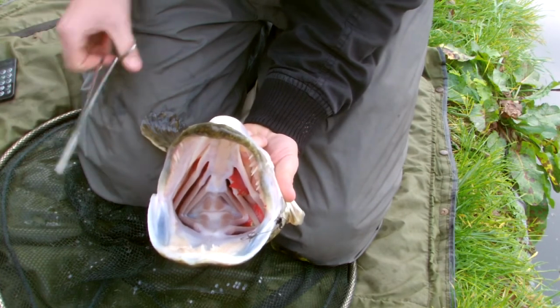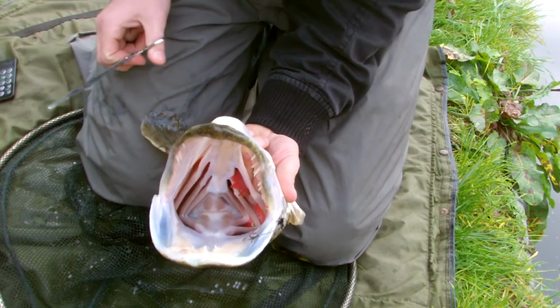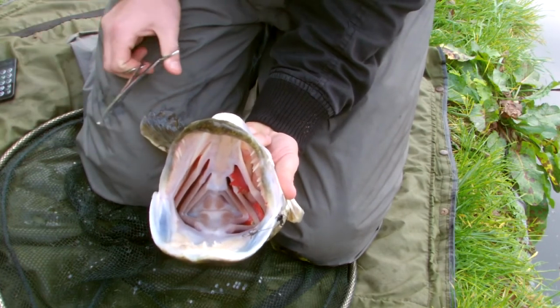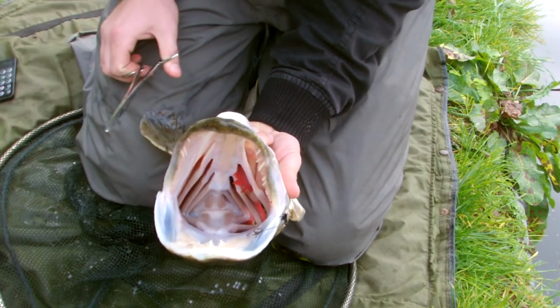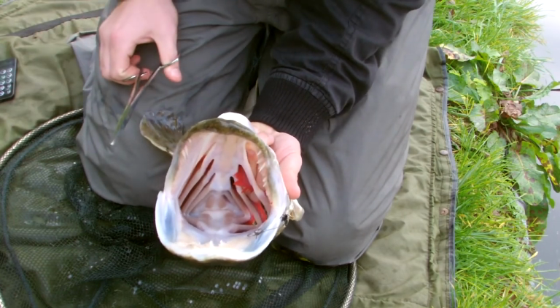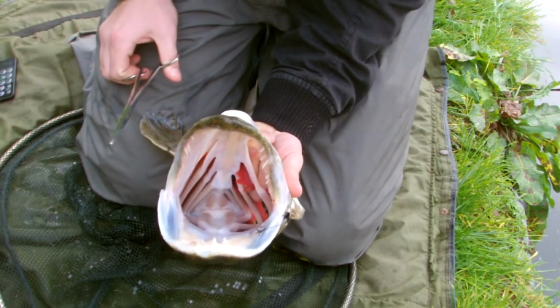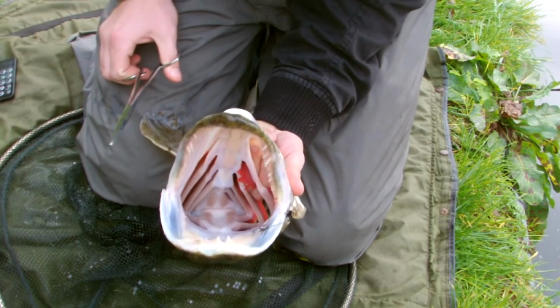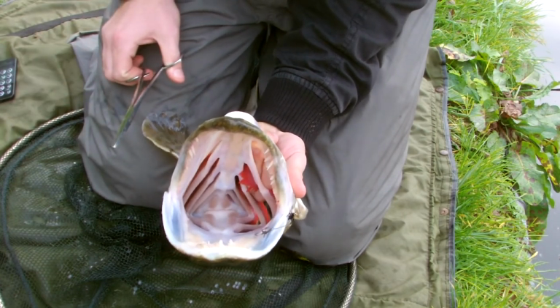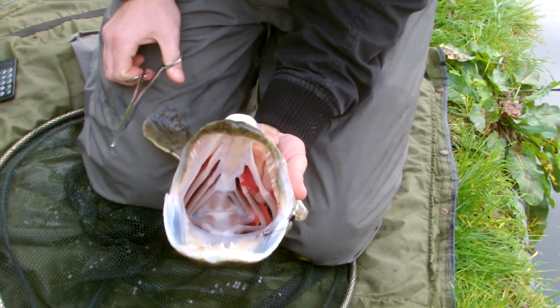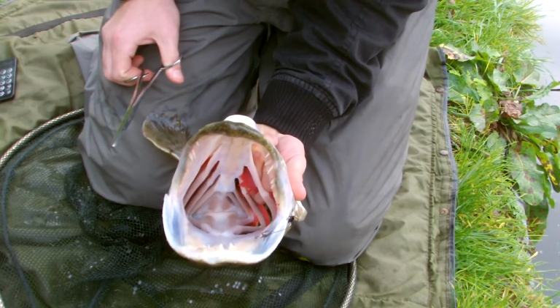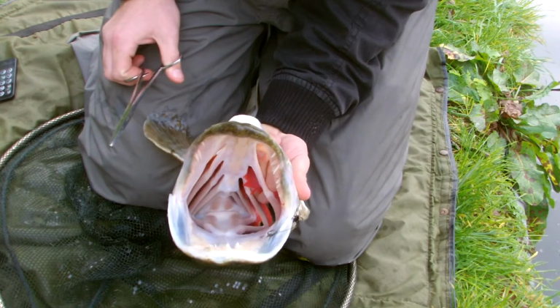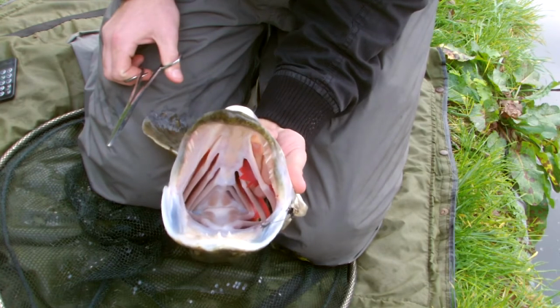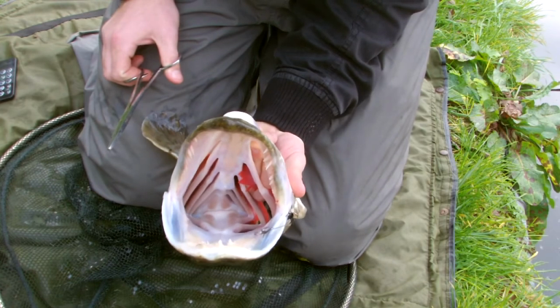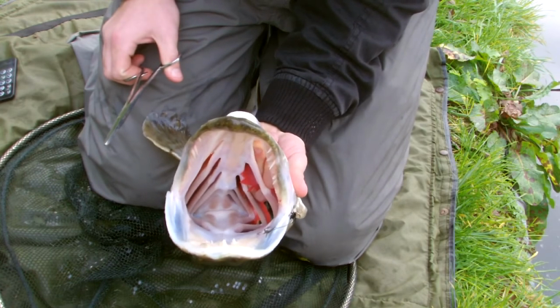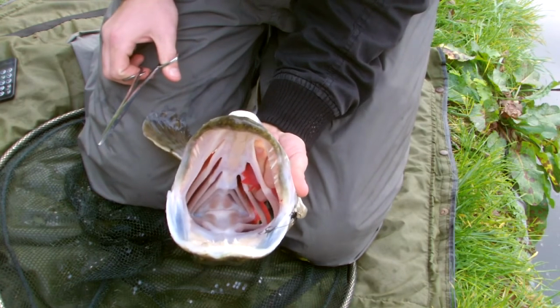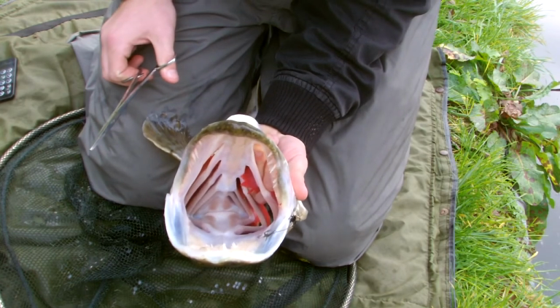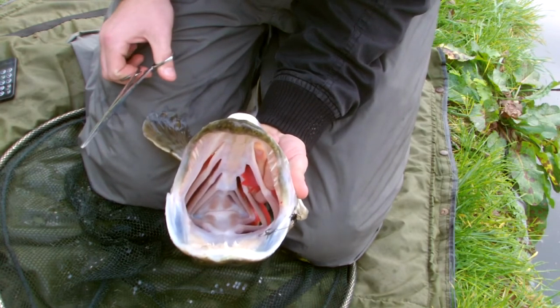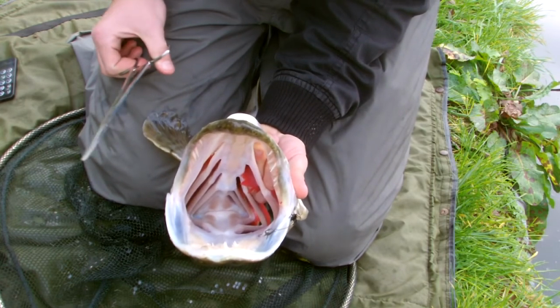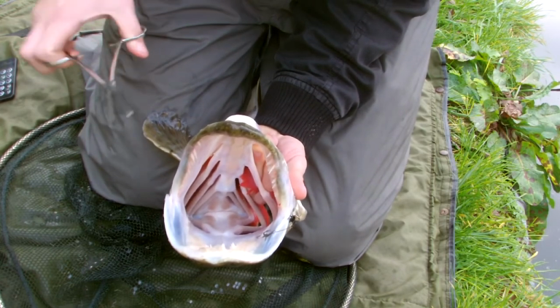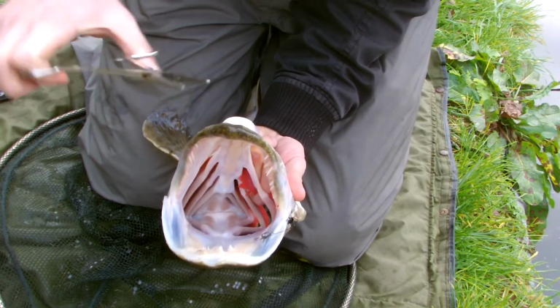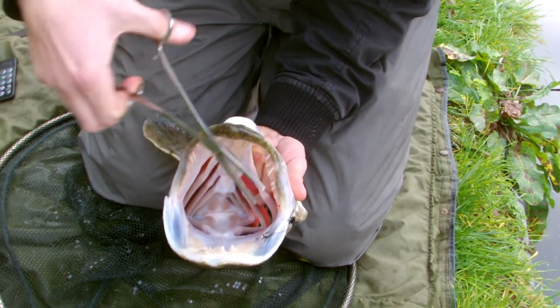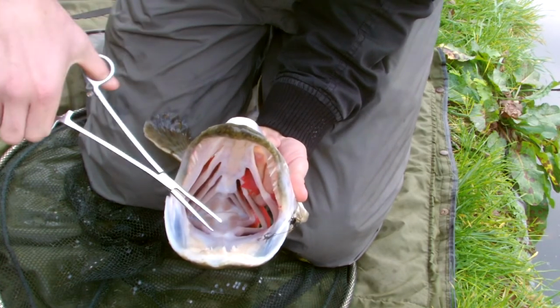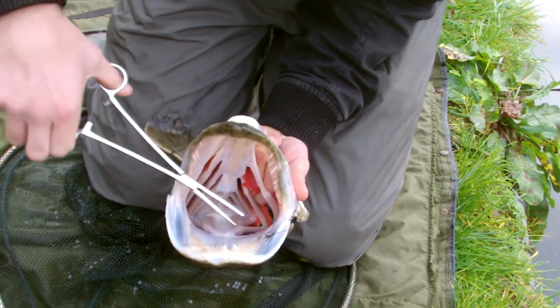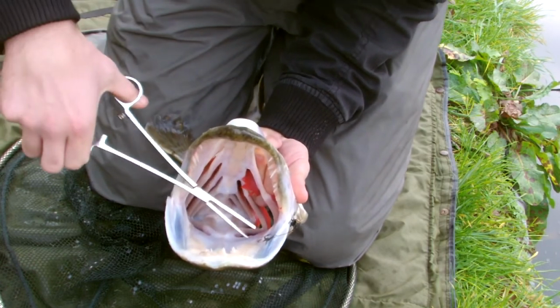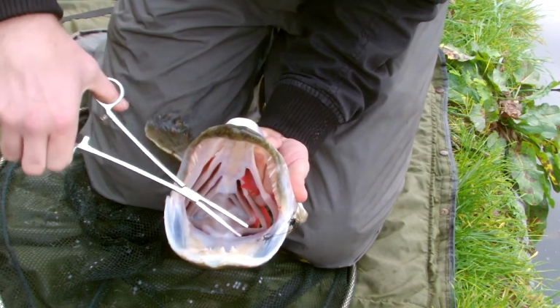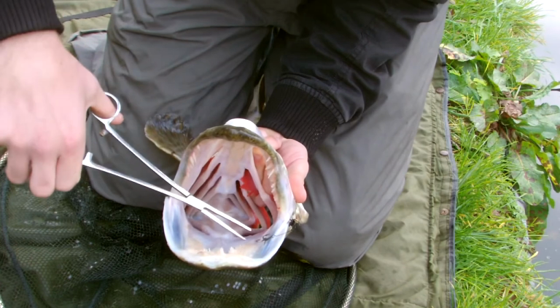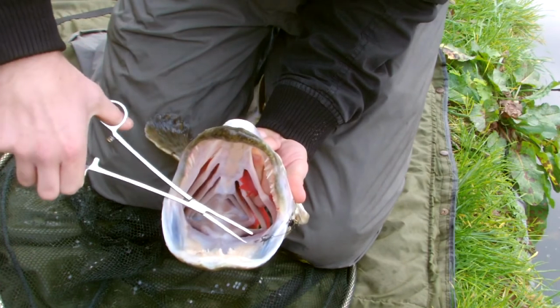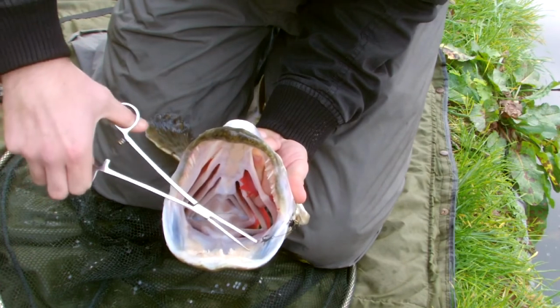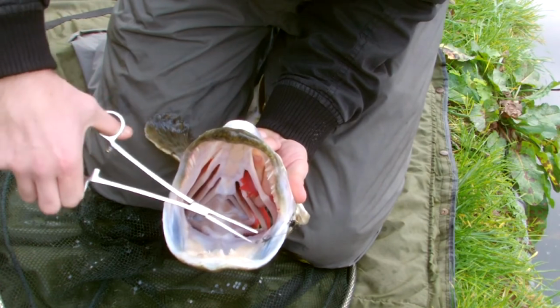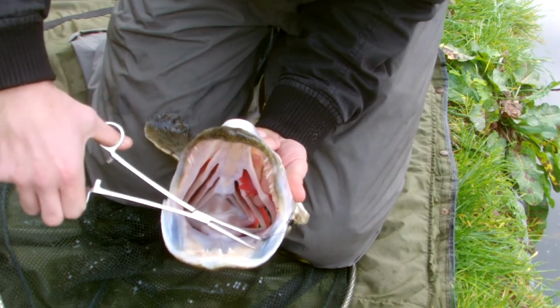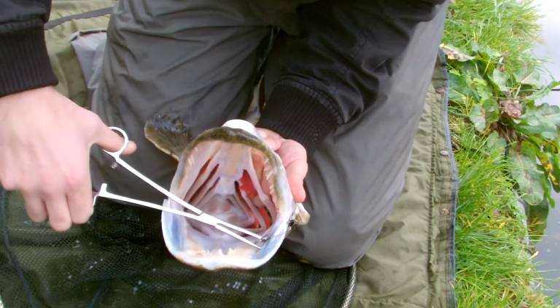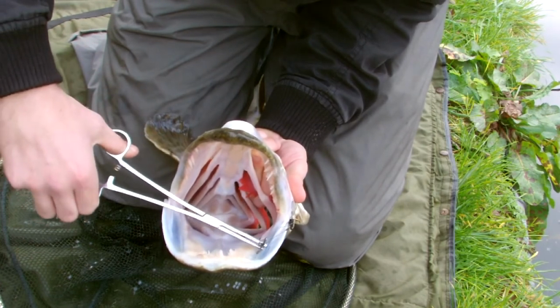Right, what we're going to do is get it between your legs like I've shown you once before. Hold it tight, make sure you can't let it flip around and hurt itself or hurt you. What we're going to do is get the forceps. And luckily enough for me, I think there's only one hook in it, and it's here.